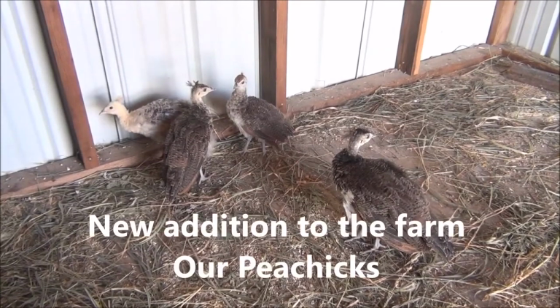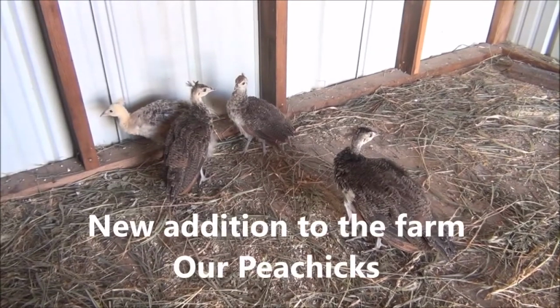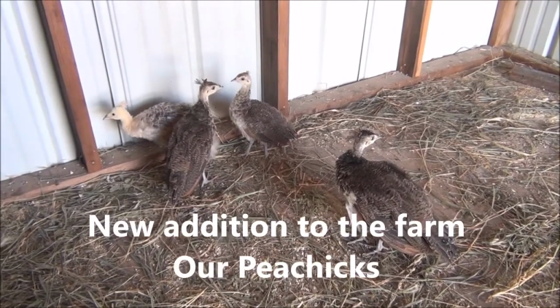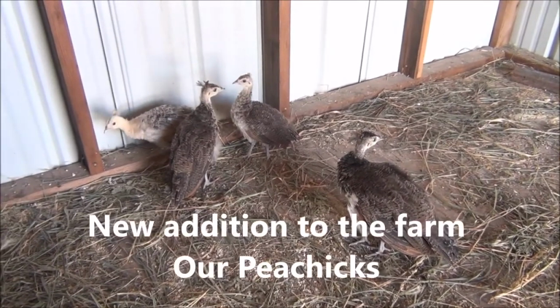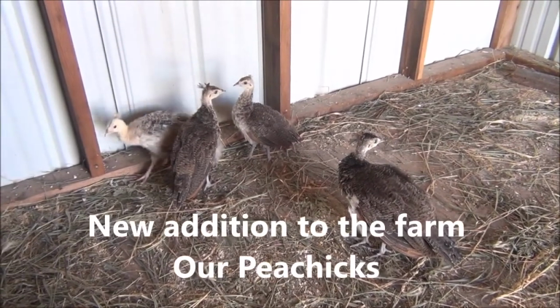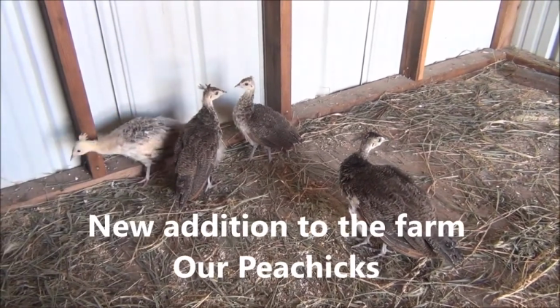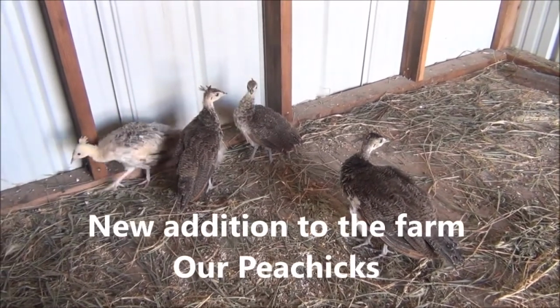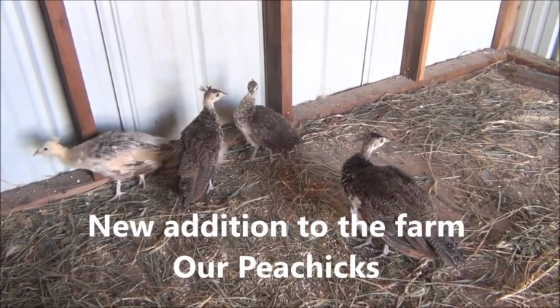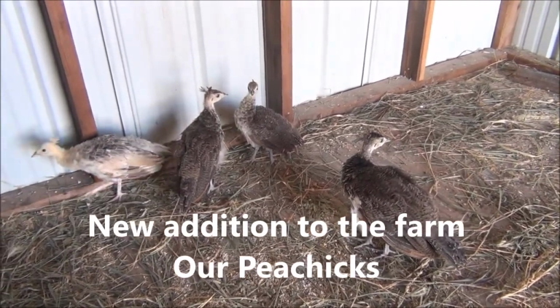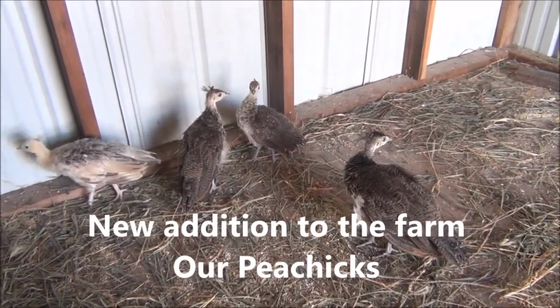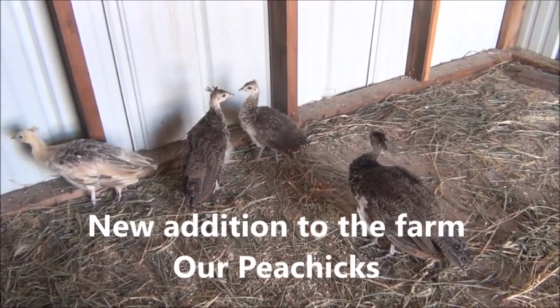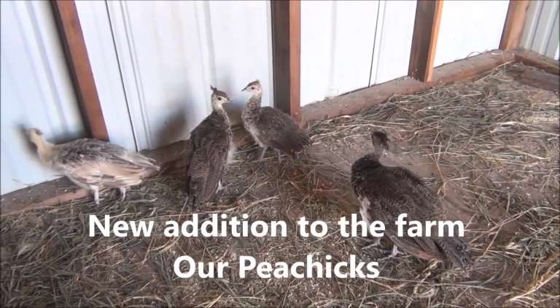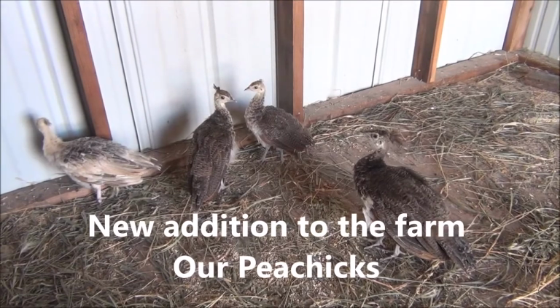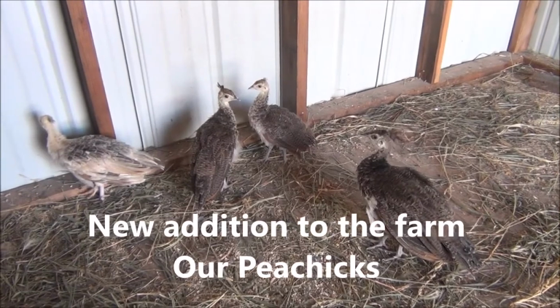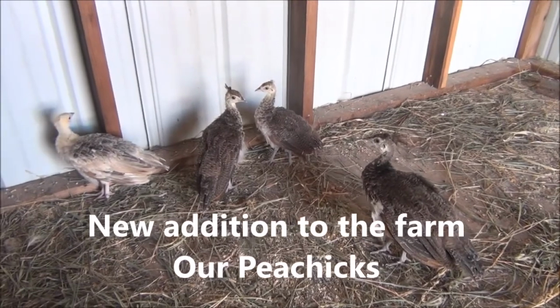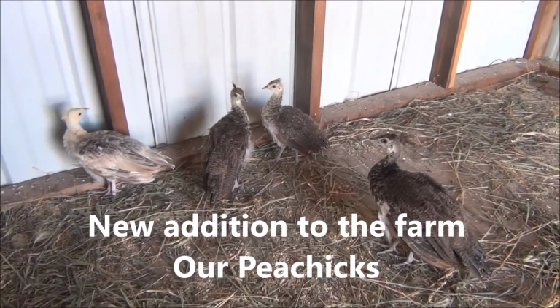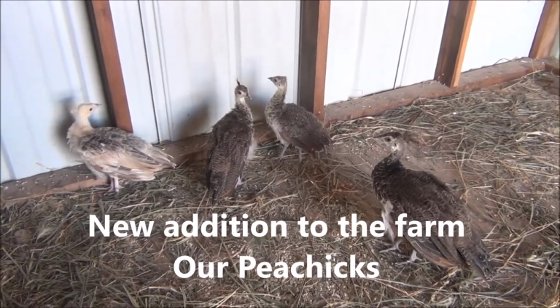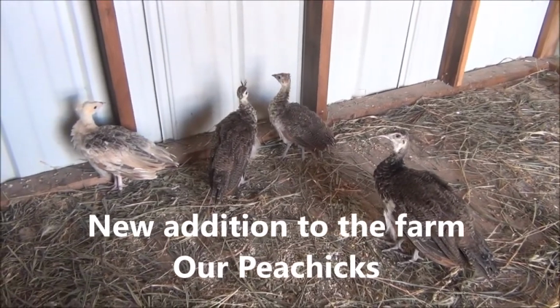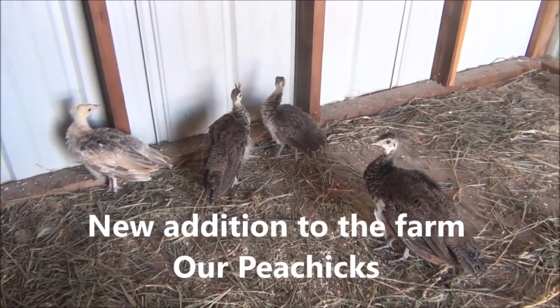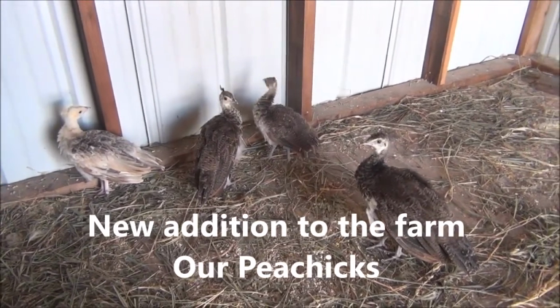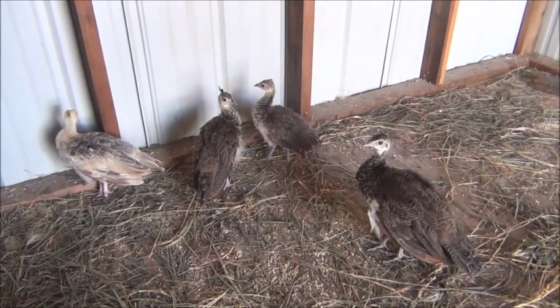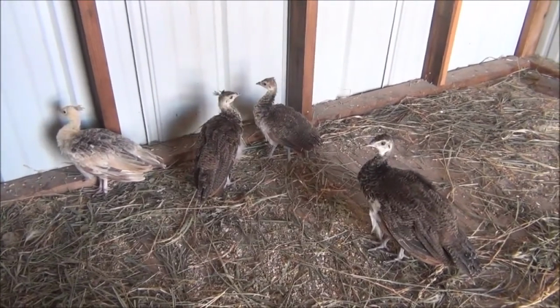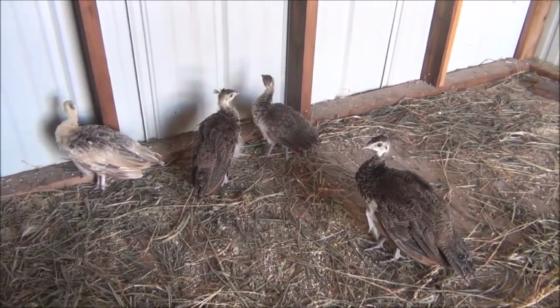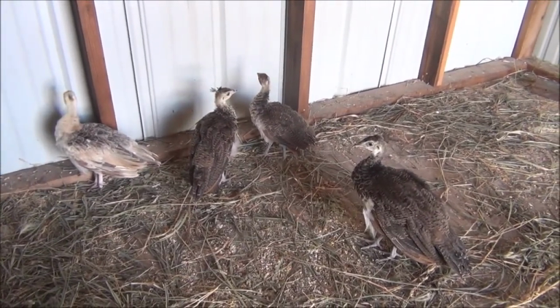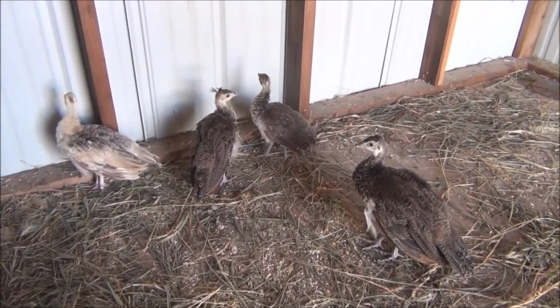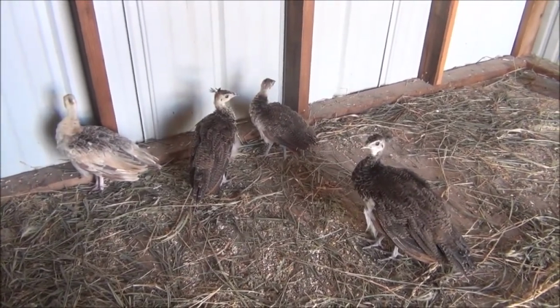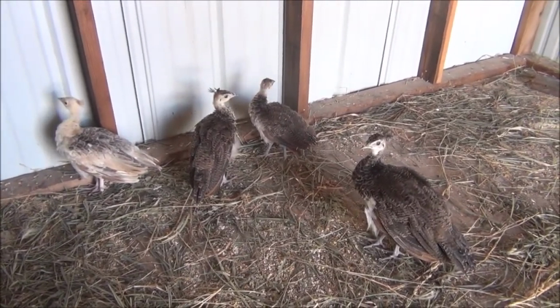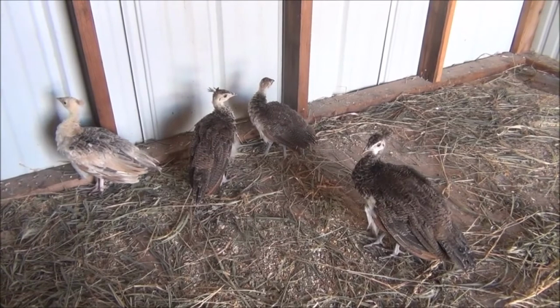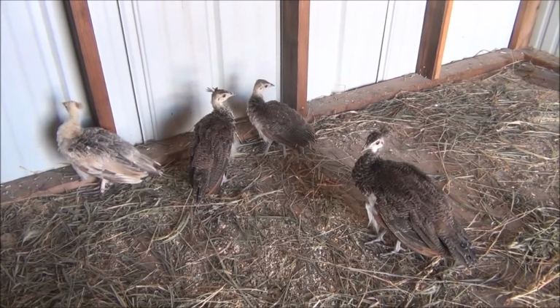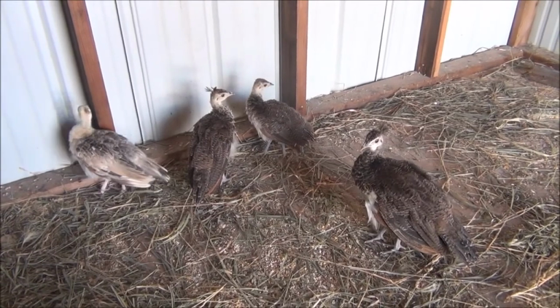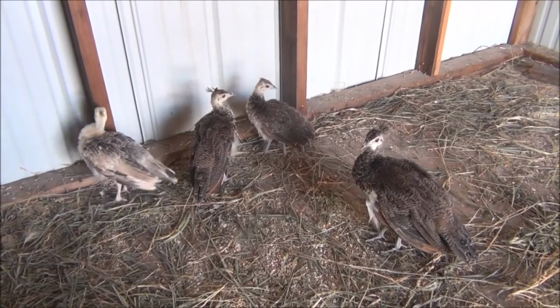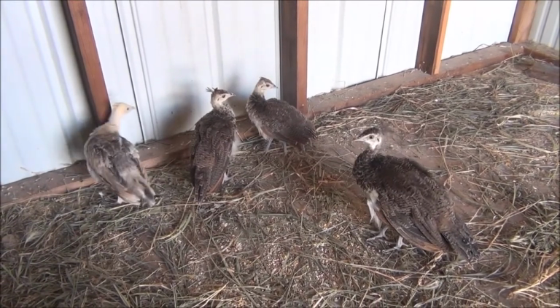Hi everyone, hey it's Diane. I'm going to show you my peachicks. They're six to eight weeks old, a new addition here on the farm. We've only had them not quite a week yet.